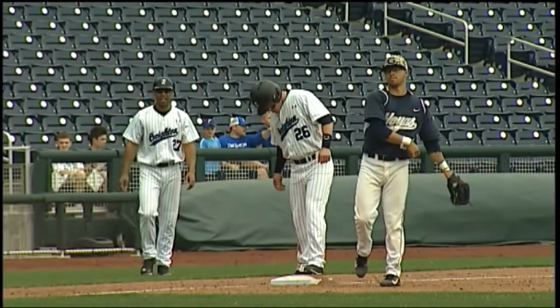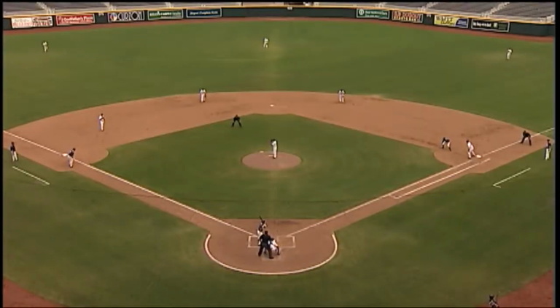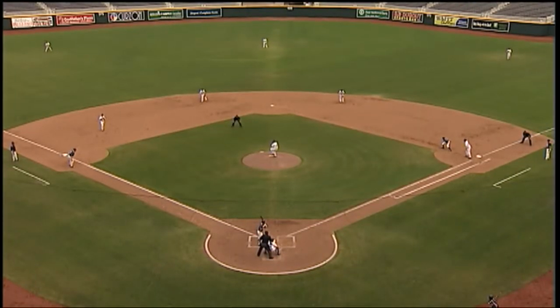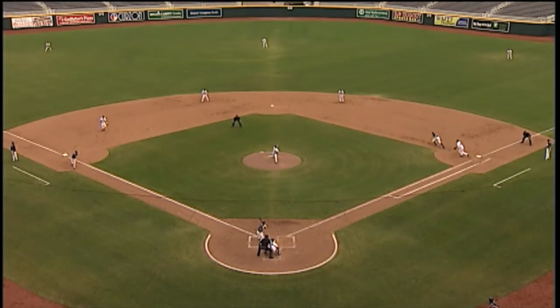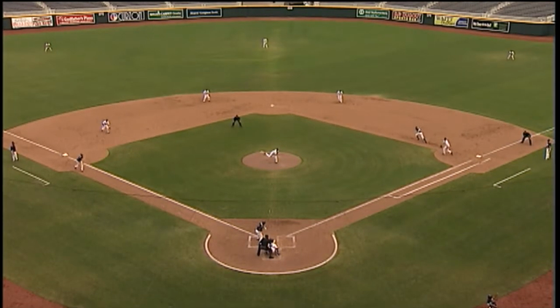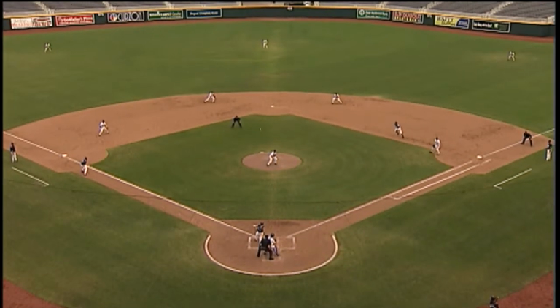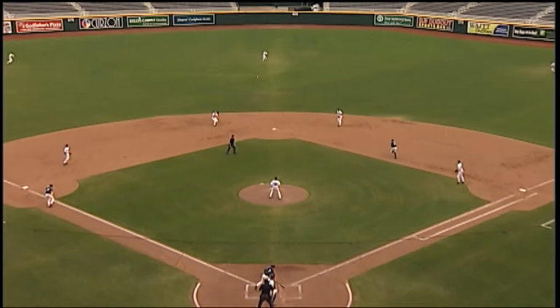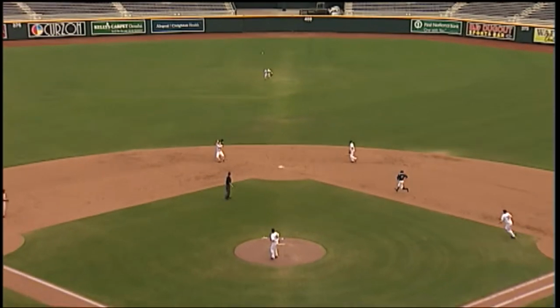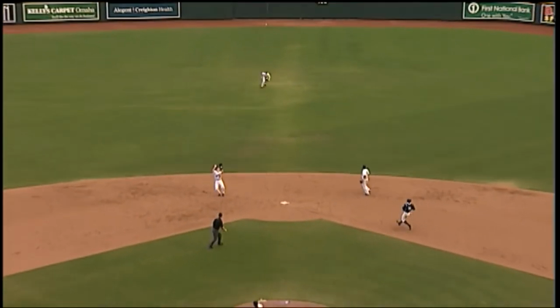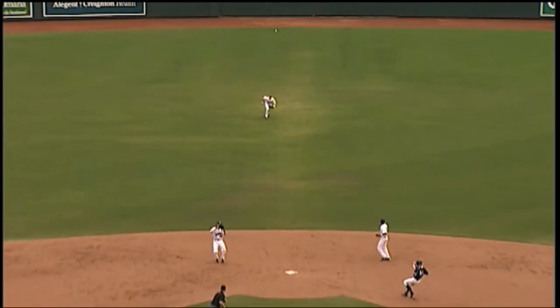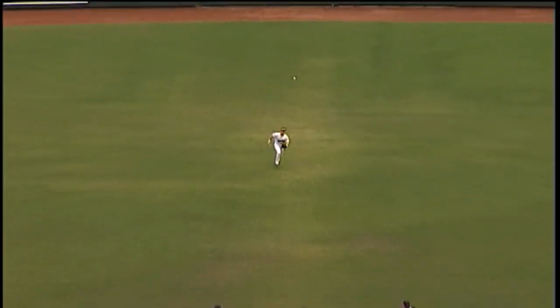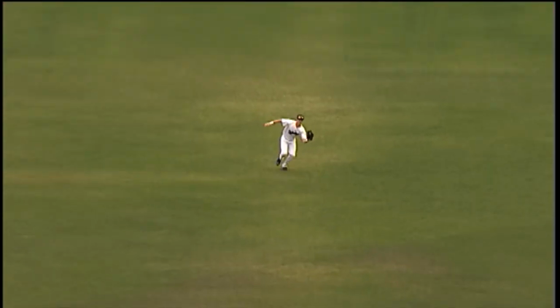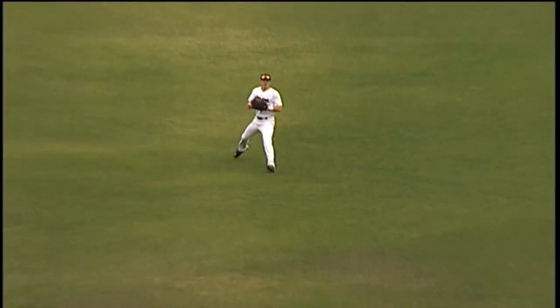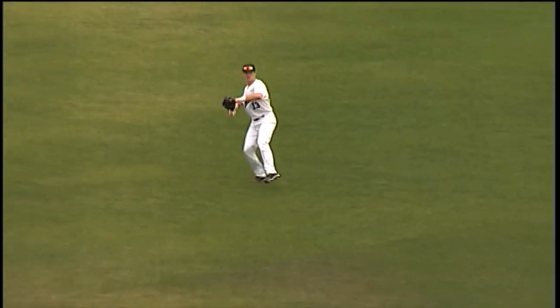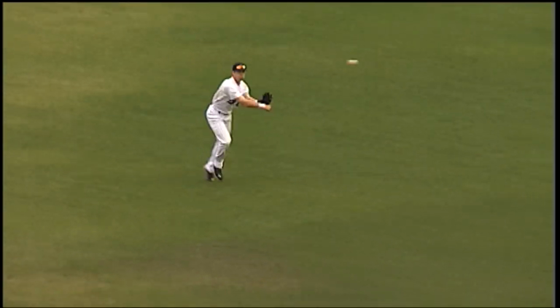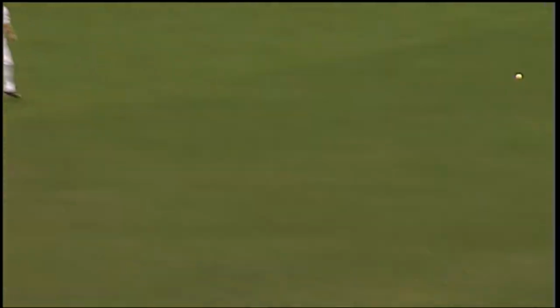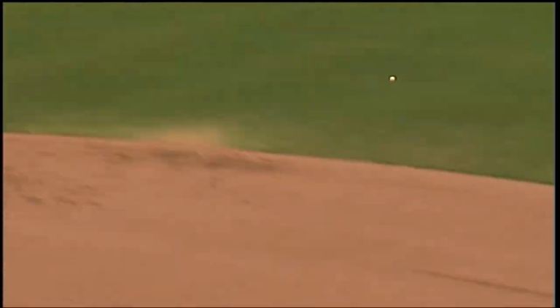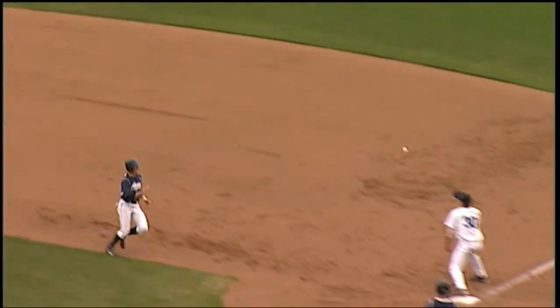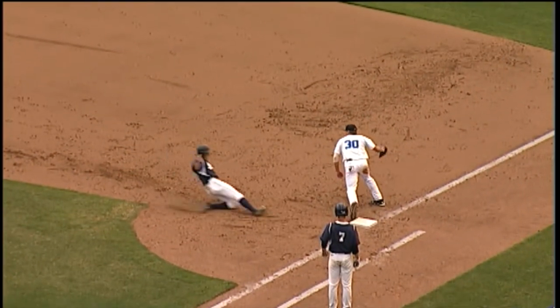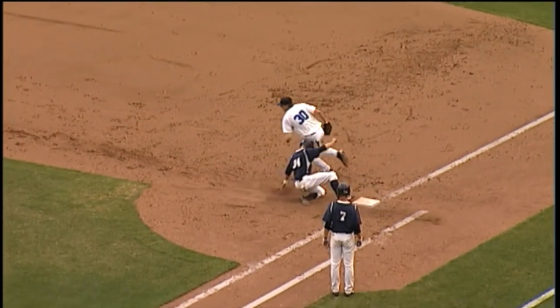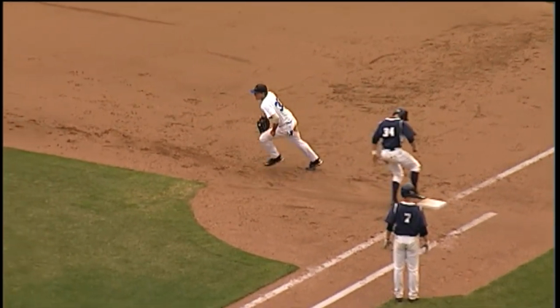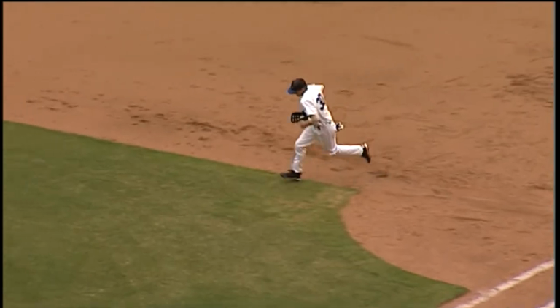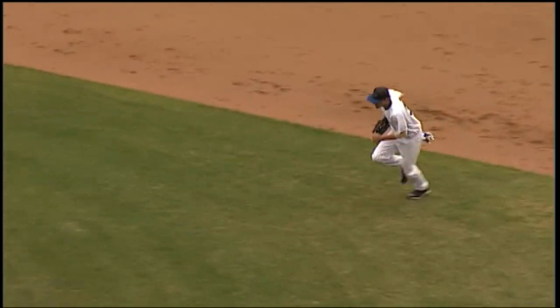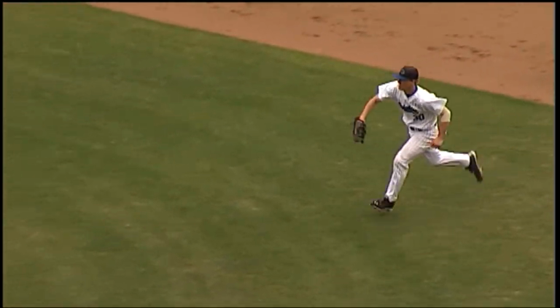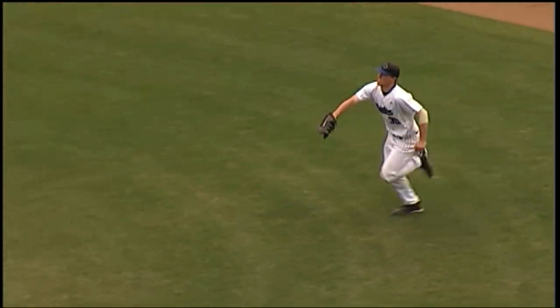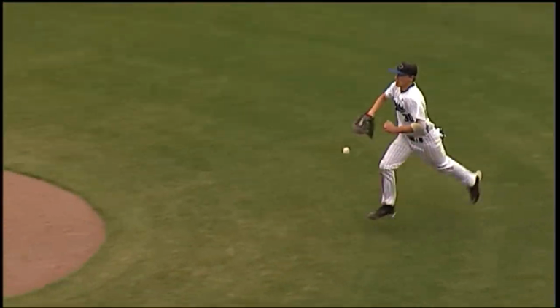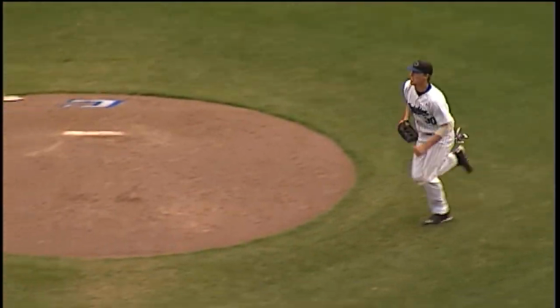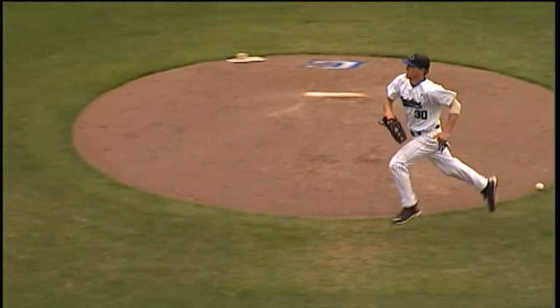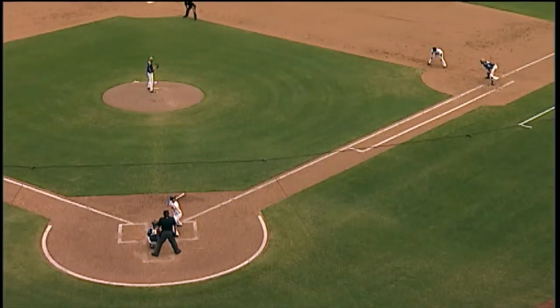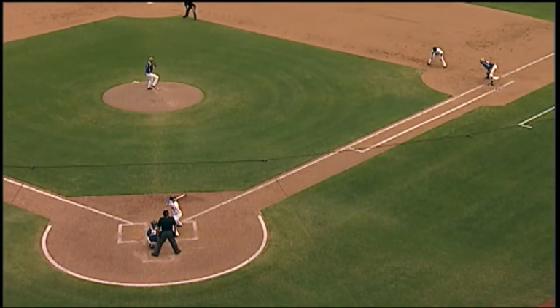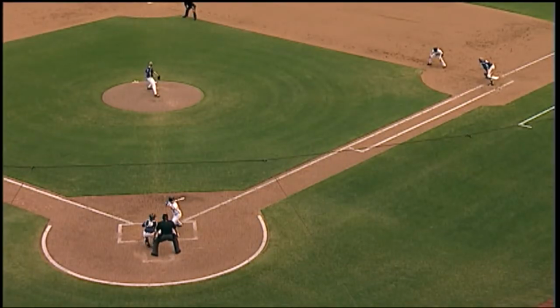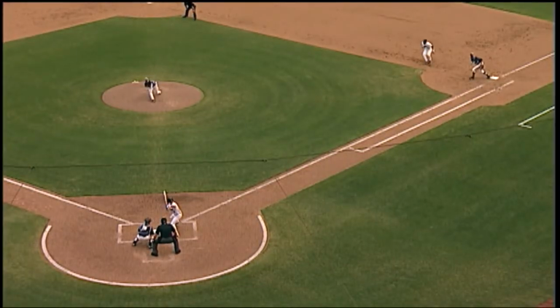The runner goes, and the pitch is swung on, hit towards center. Gerber on the run, makes the catch, they might get a double play — and they will! On the hit and run, Ryan is doubled off and went to third.